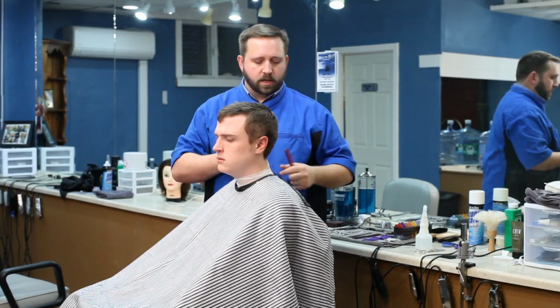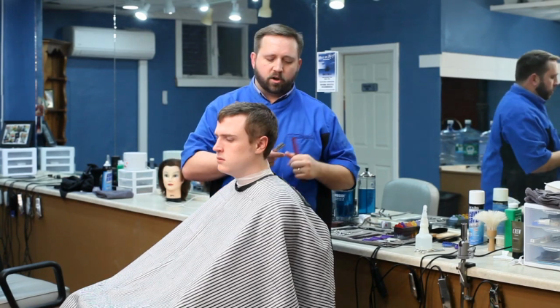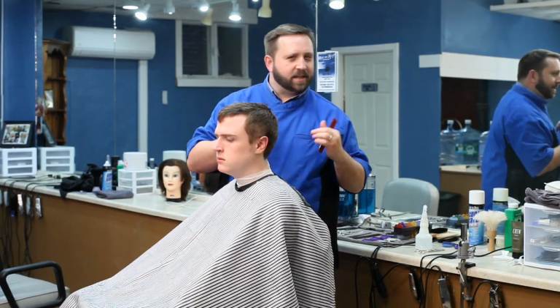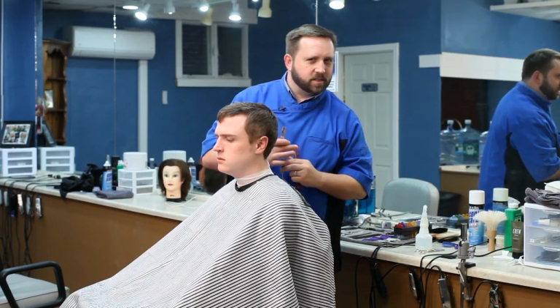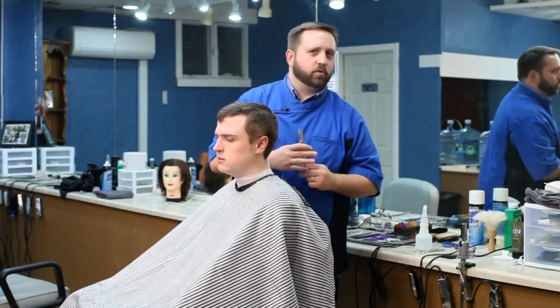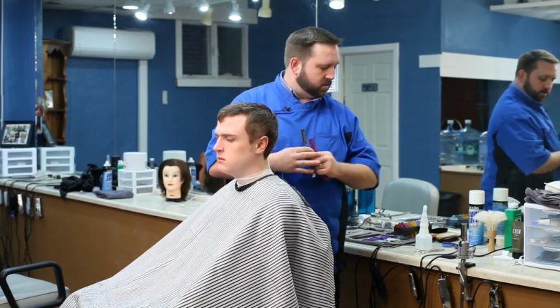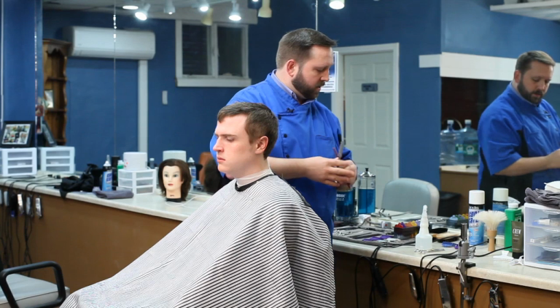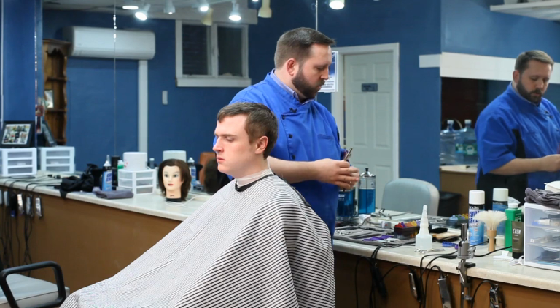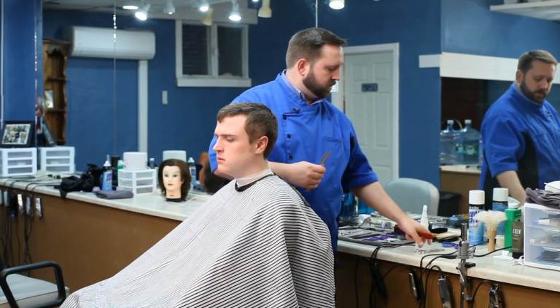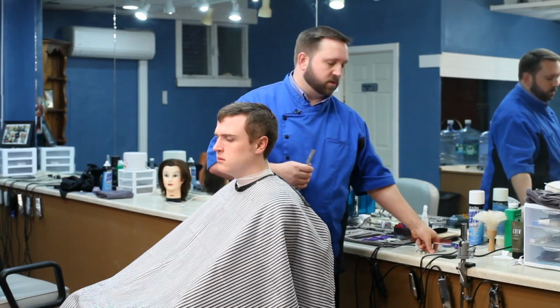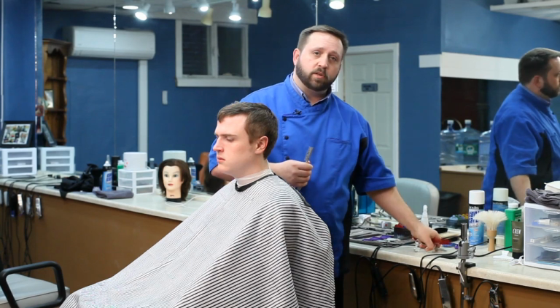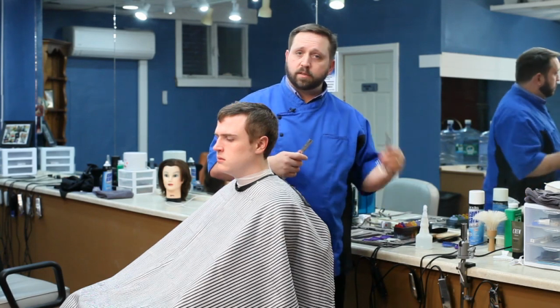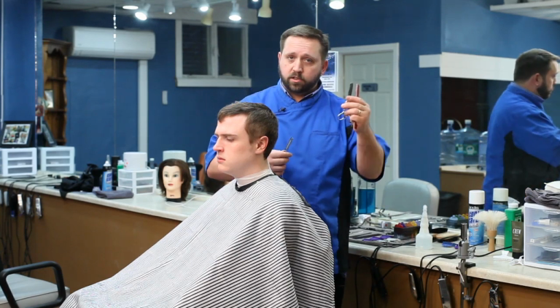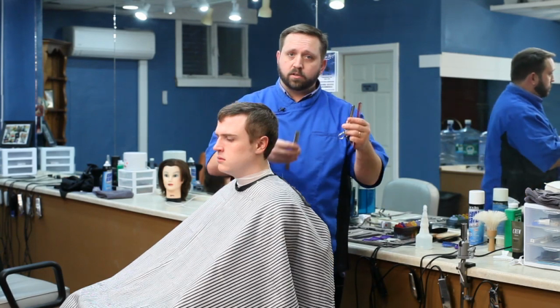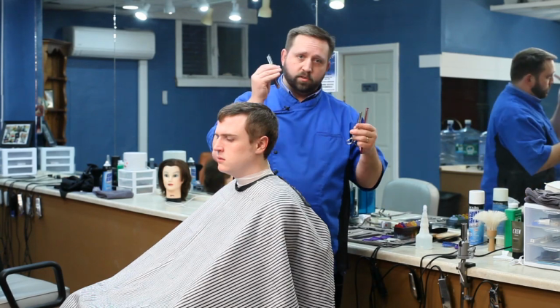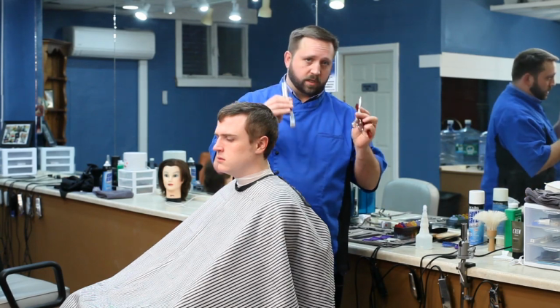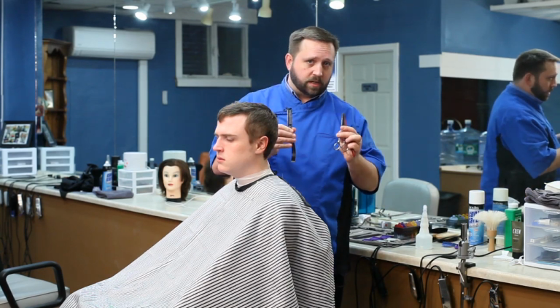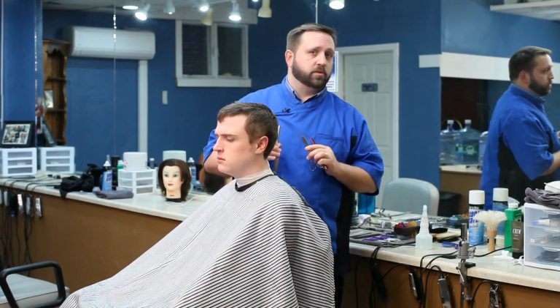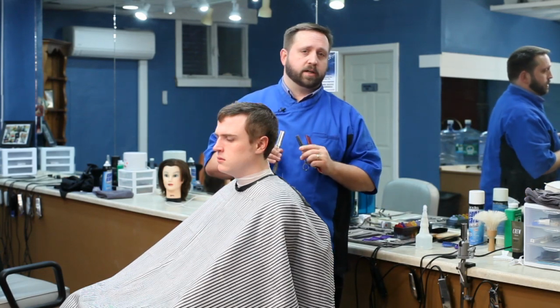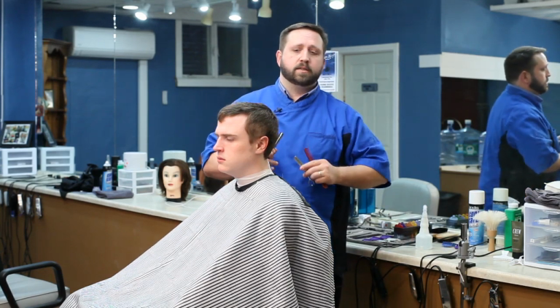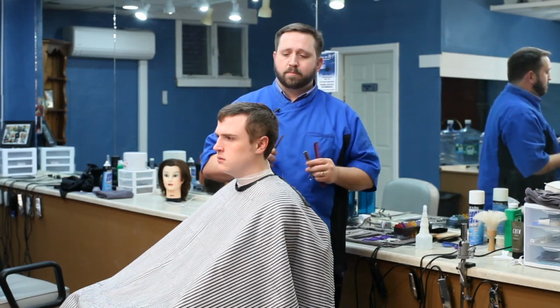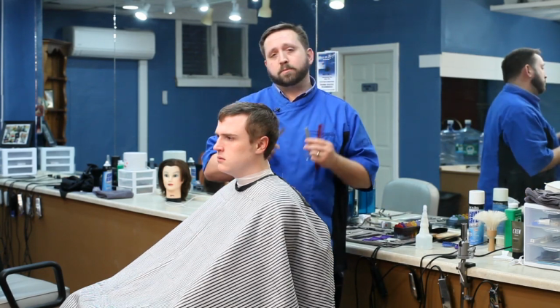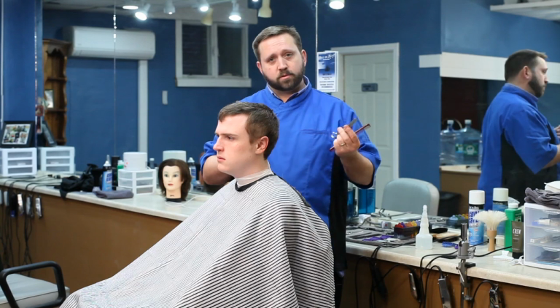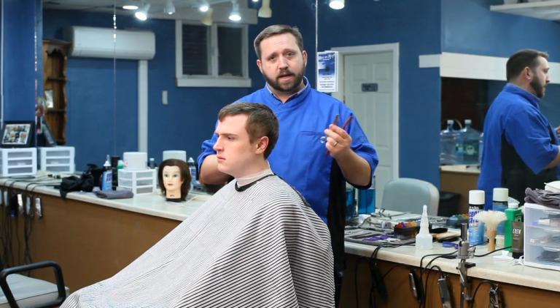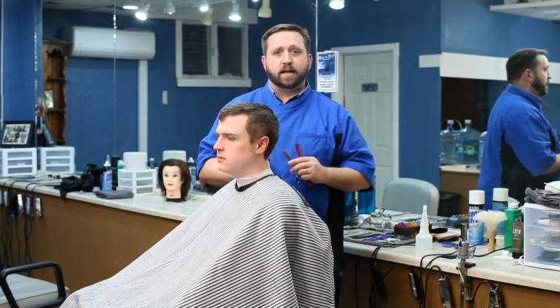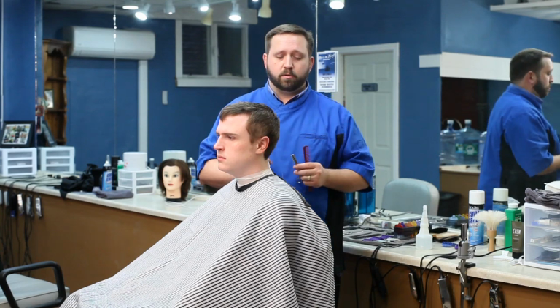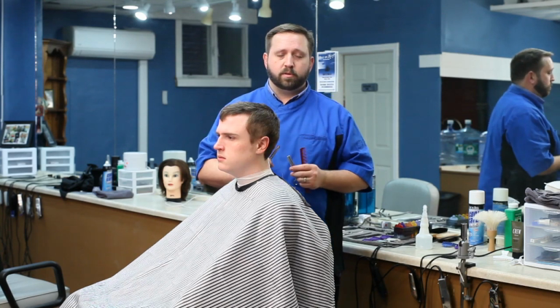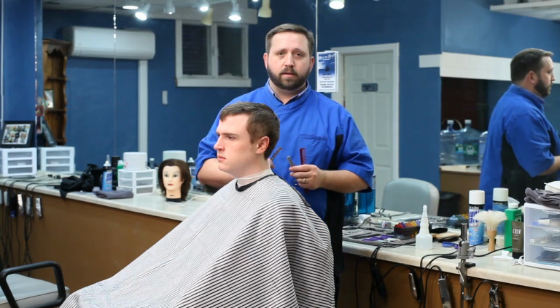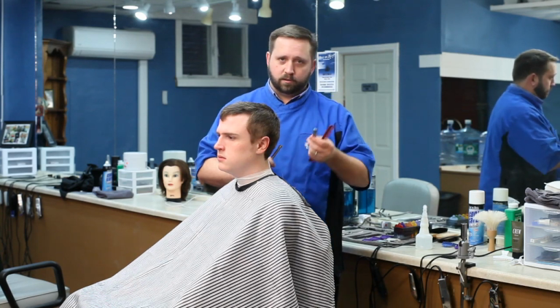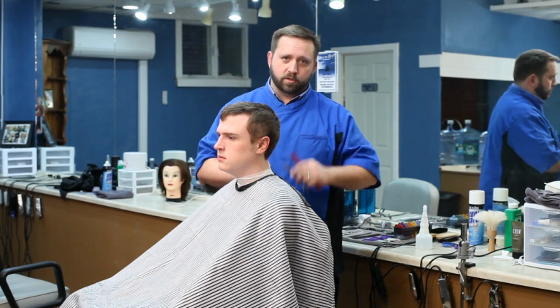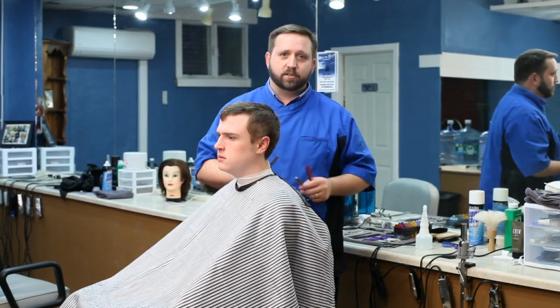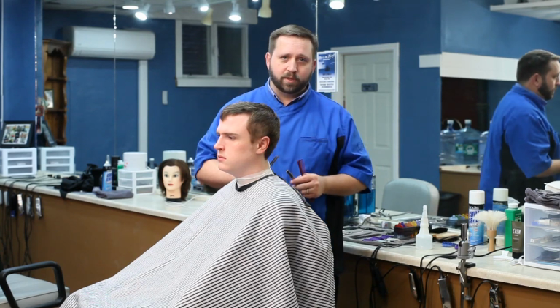So I hope that answers some of your questions about what's the difference between using thinning shears versus using a razor to do haircuts. My name's Chris with High and Tight here in Portland, Maine, and I look forward to talking to you again.